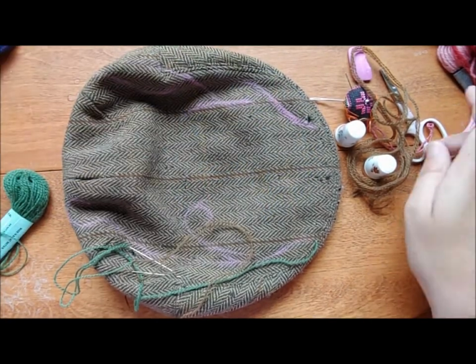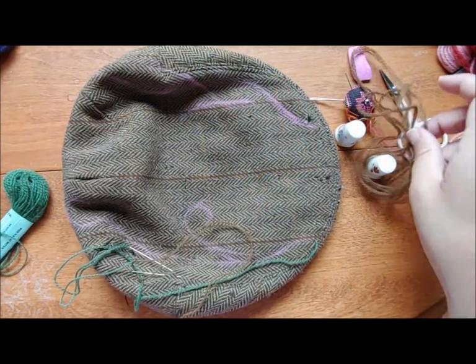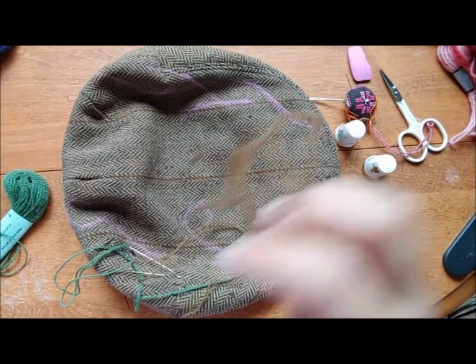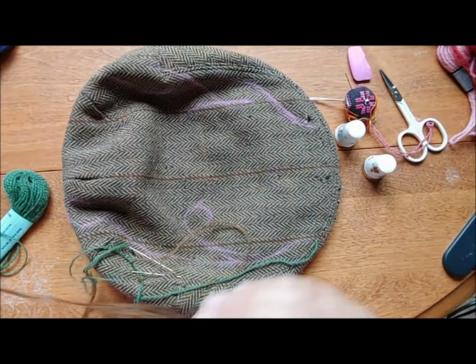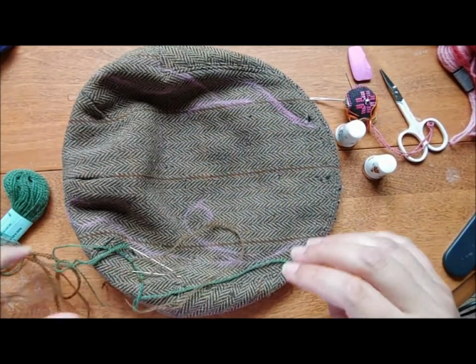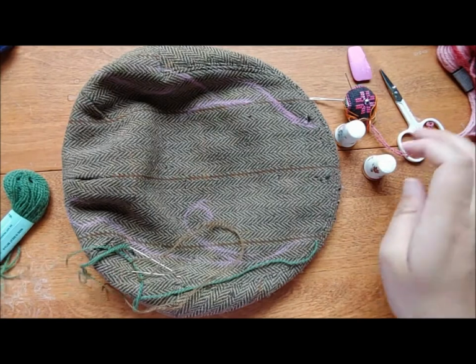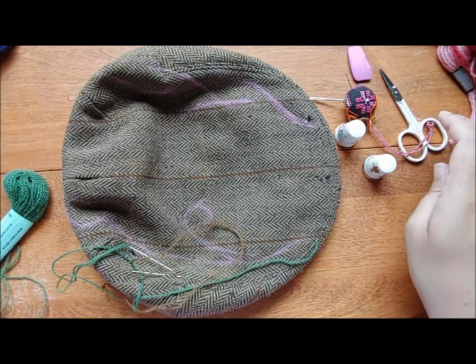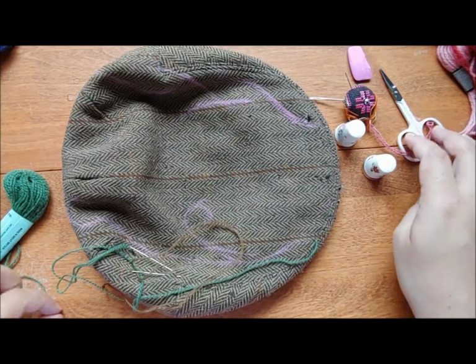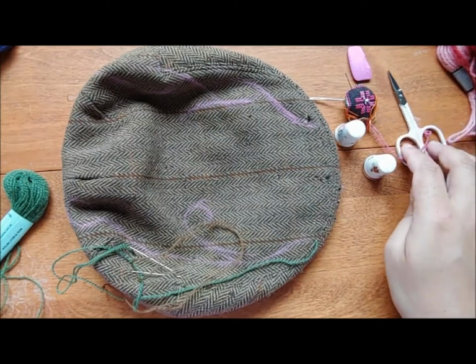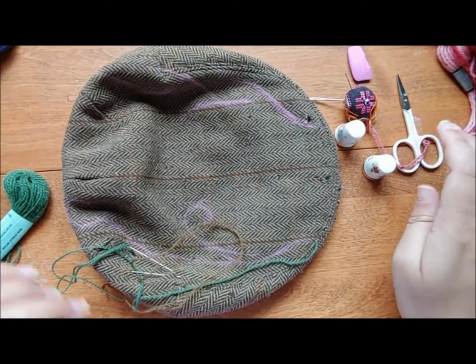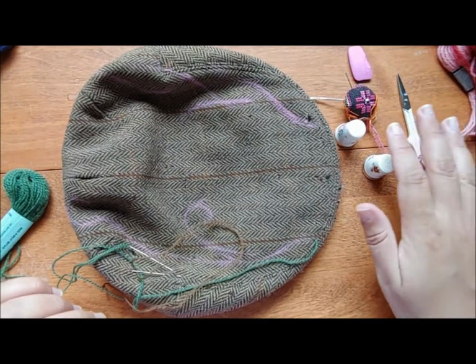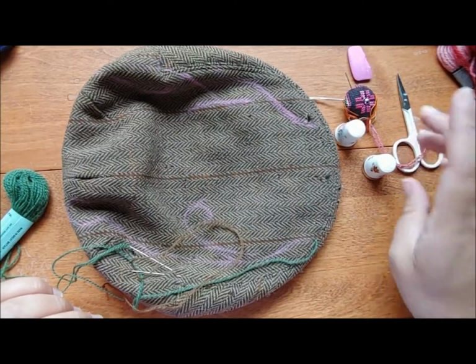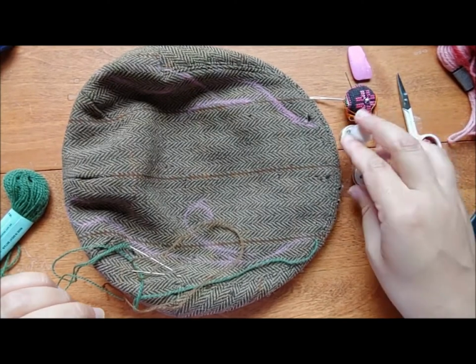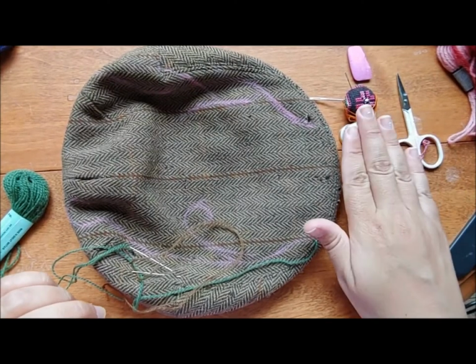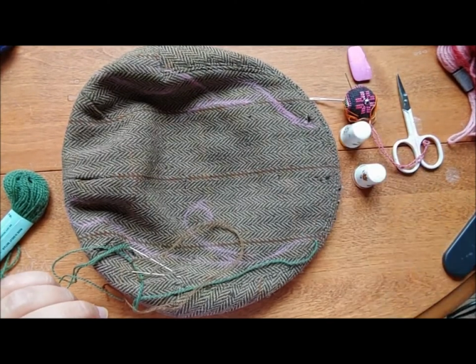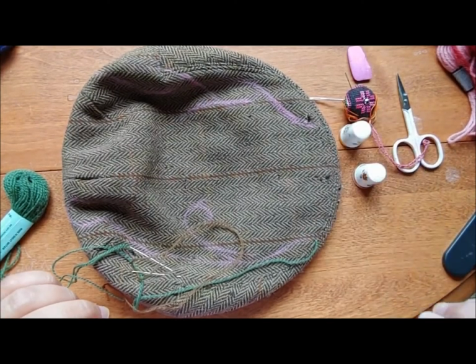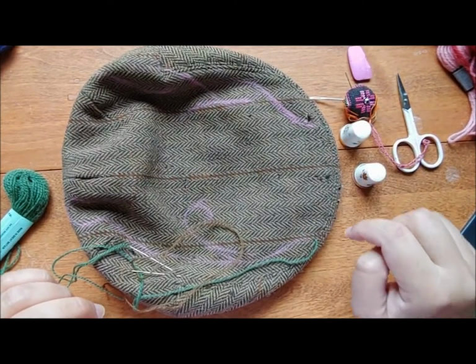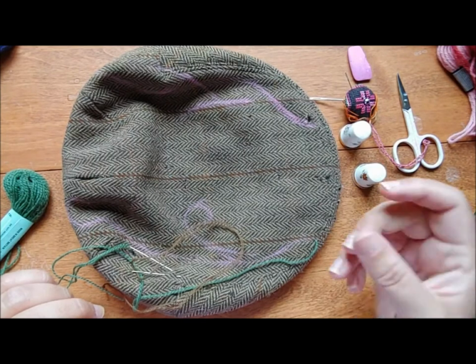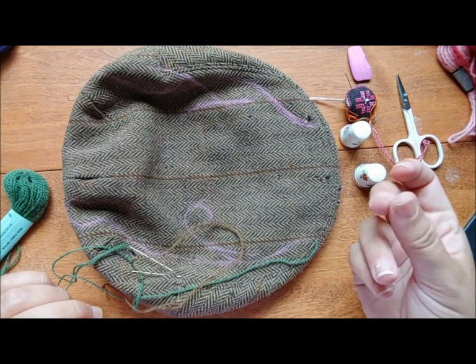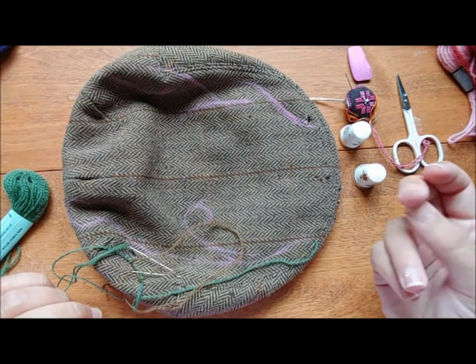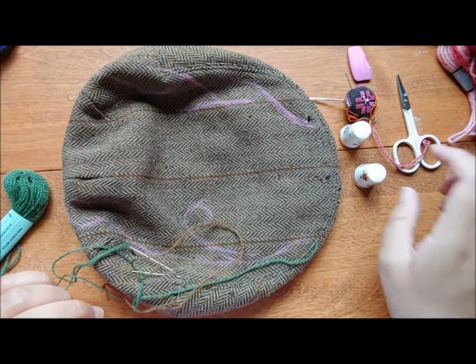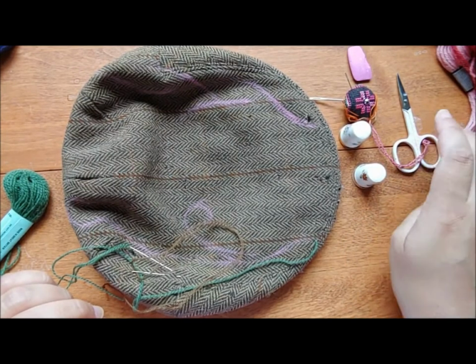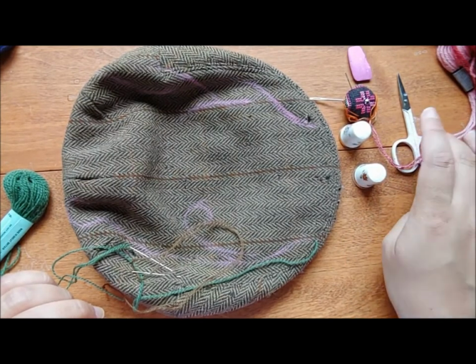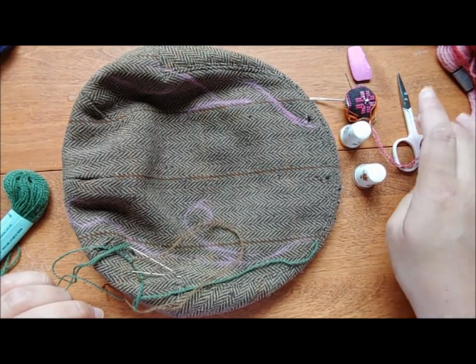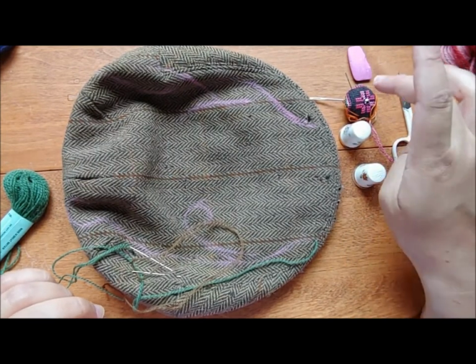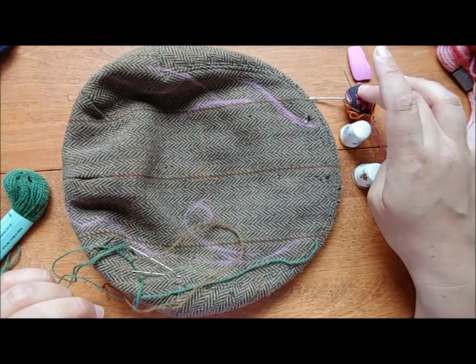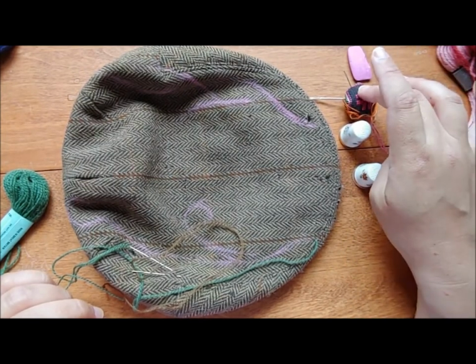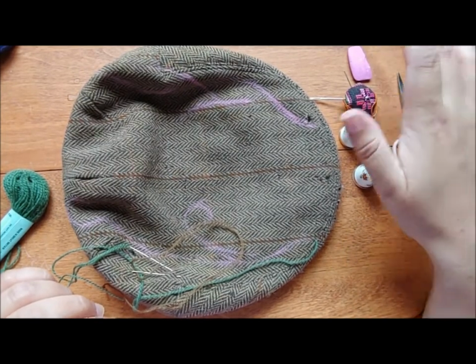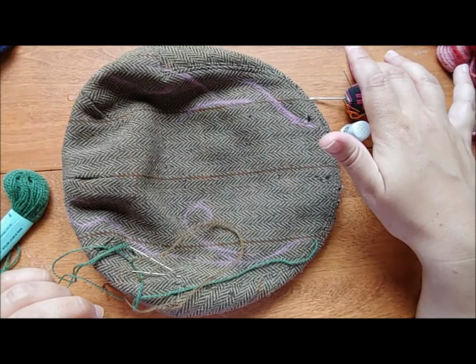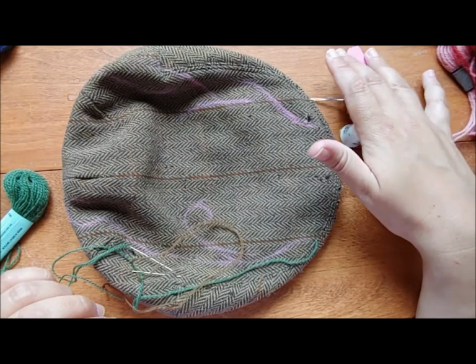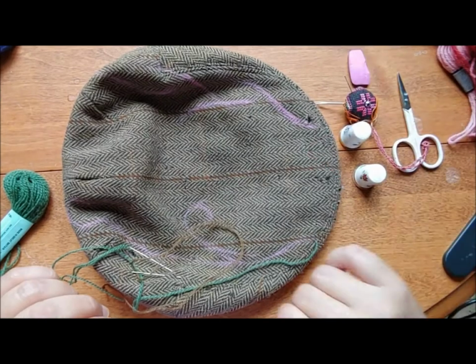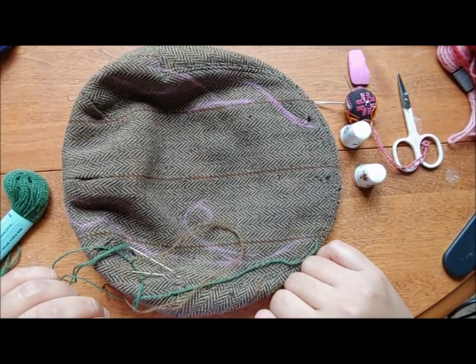I also have my tools: my cute ceramic thimbles. I usually use a metal thimble, but it's been discoloring my fingers. Scissors, needles, and chalk. Let's get started.